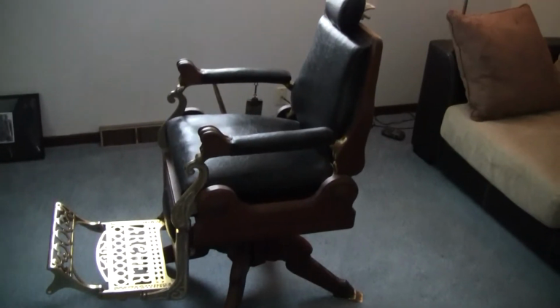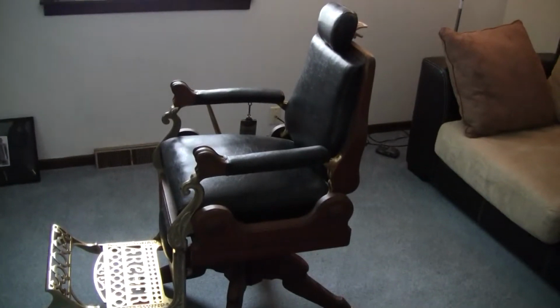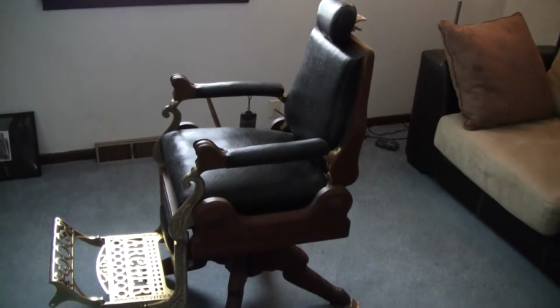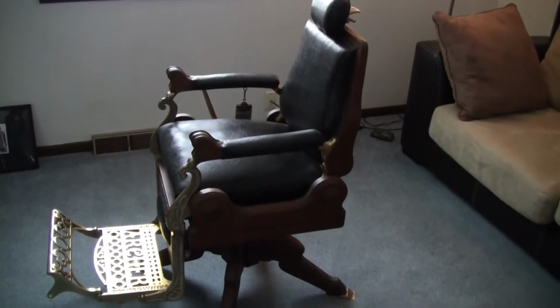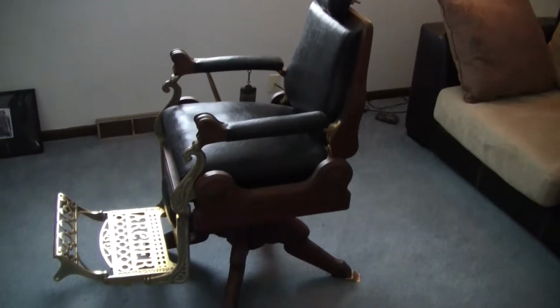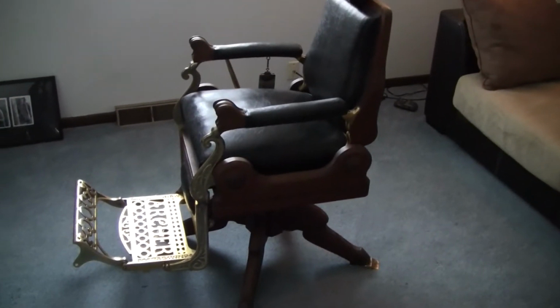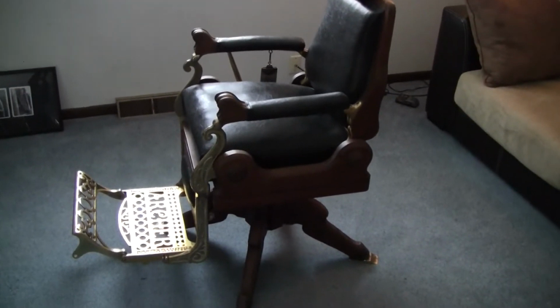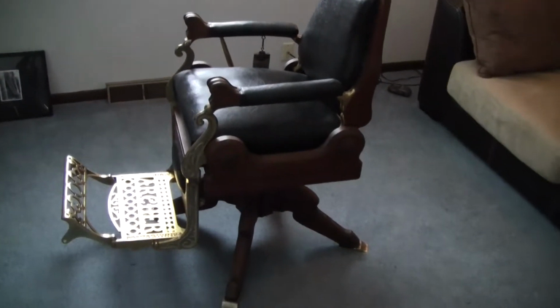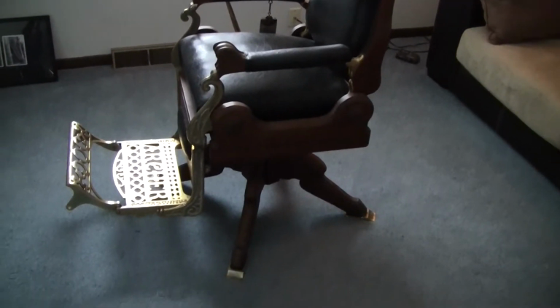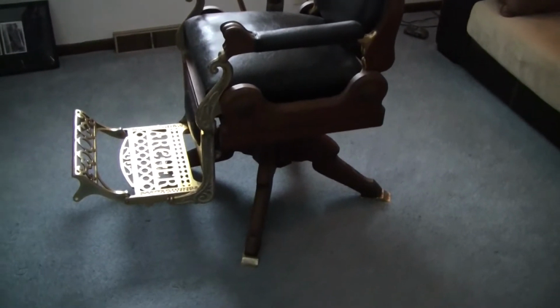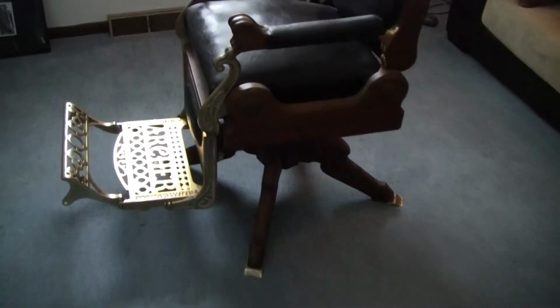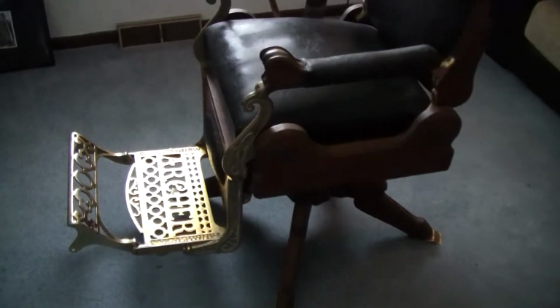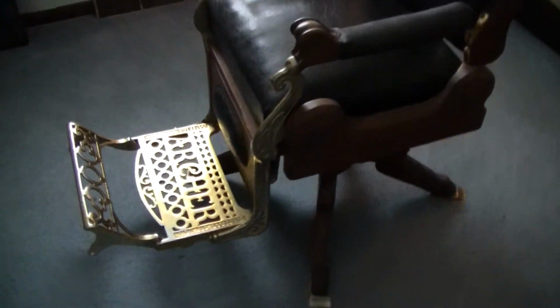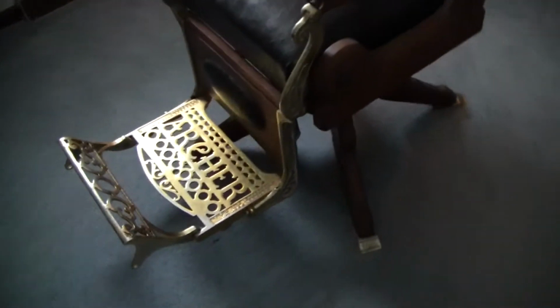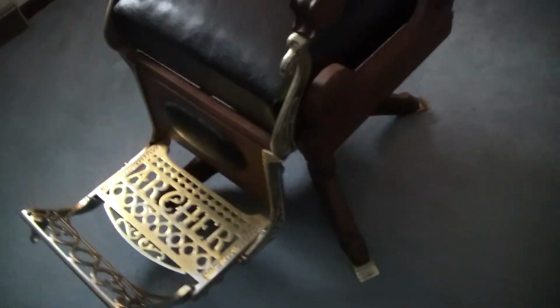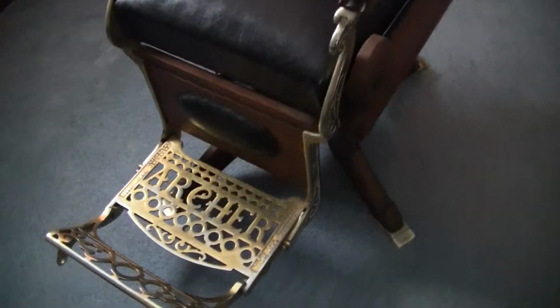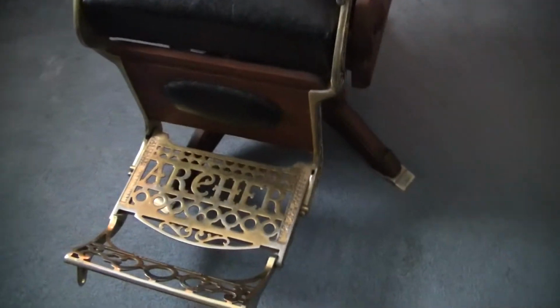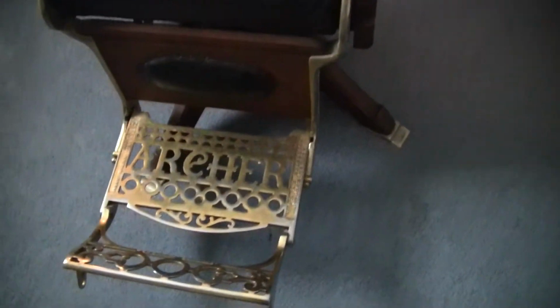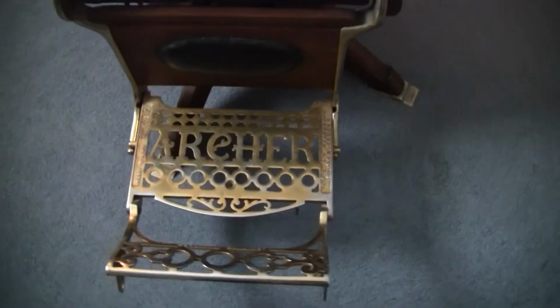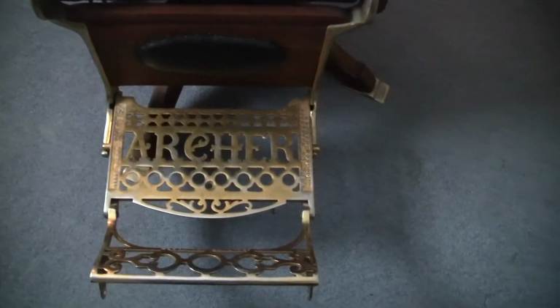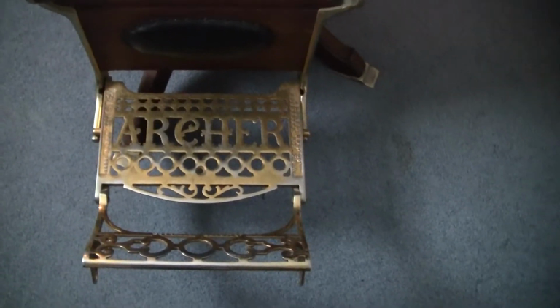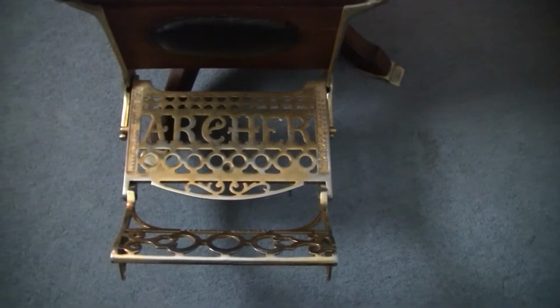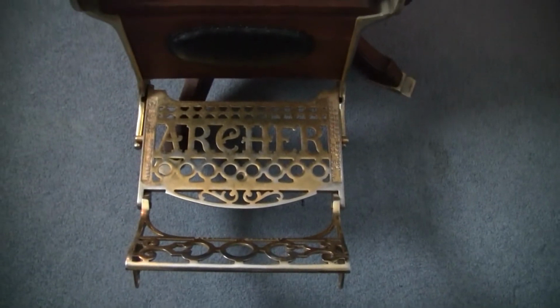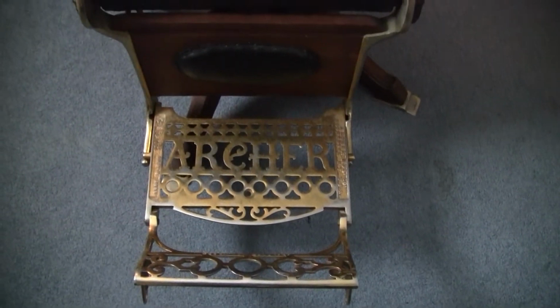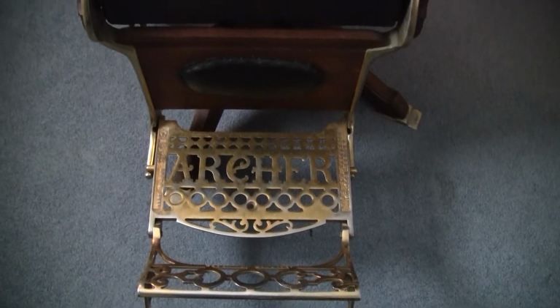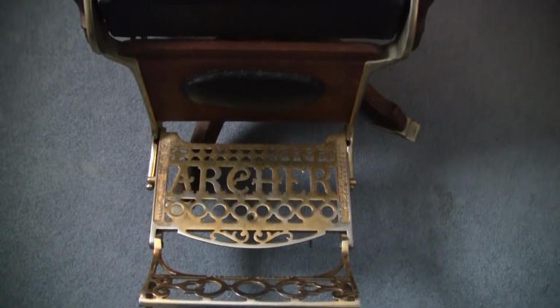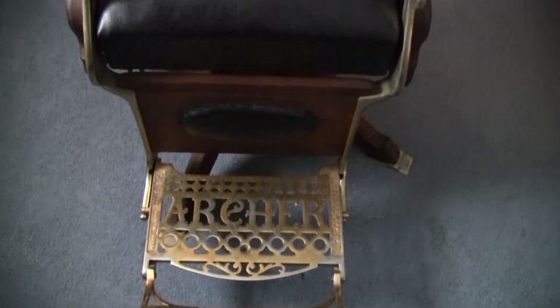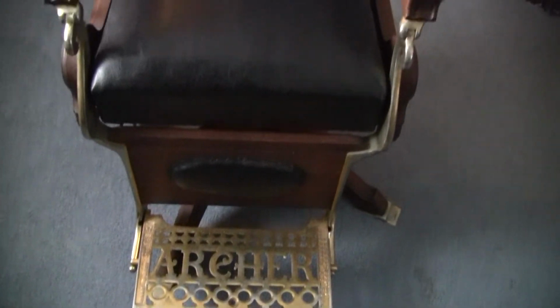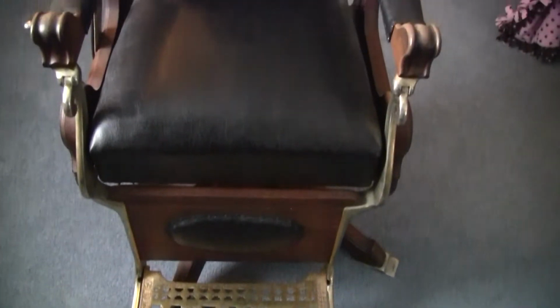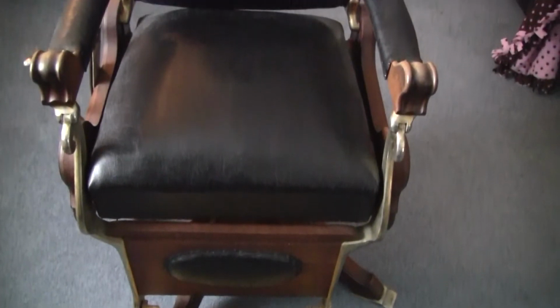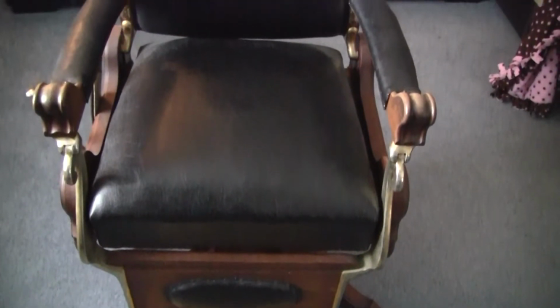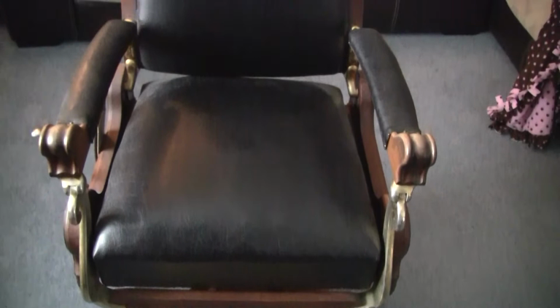My Archer Barber Chair. I just got this yesterday from a guy in Council Grove, Kansas. It's in great condition.